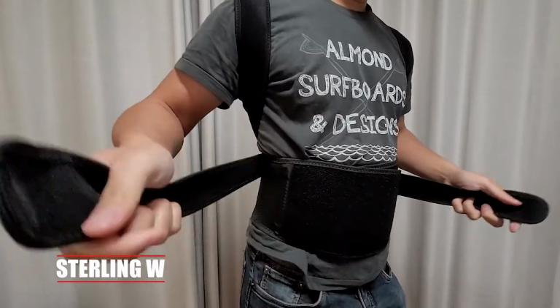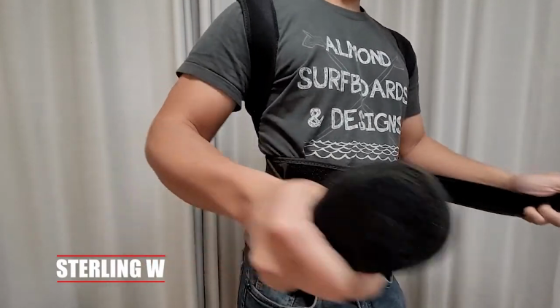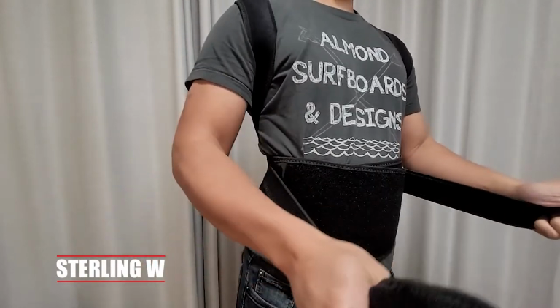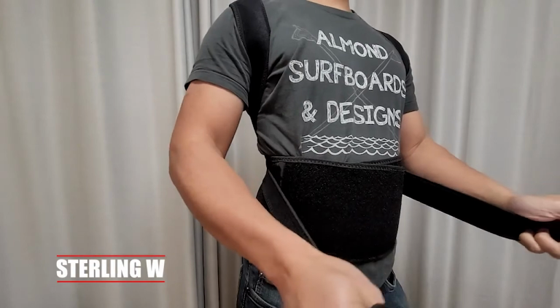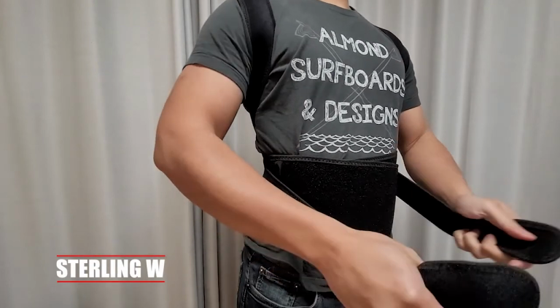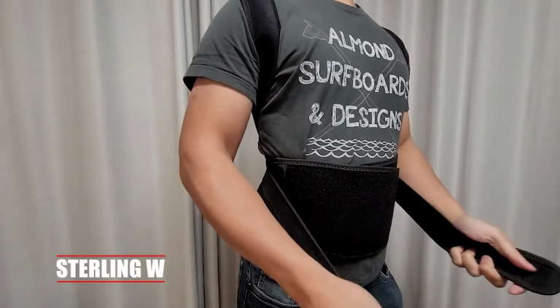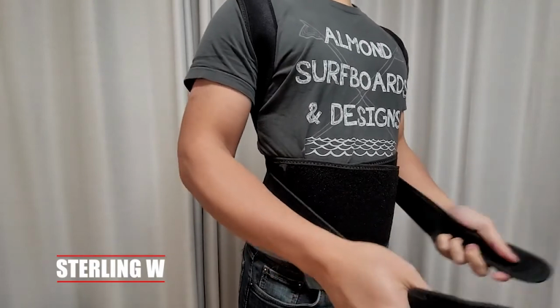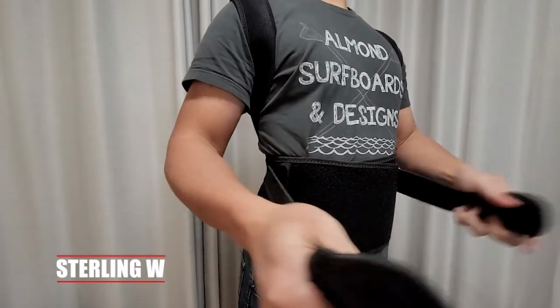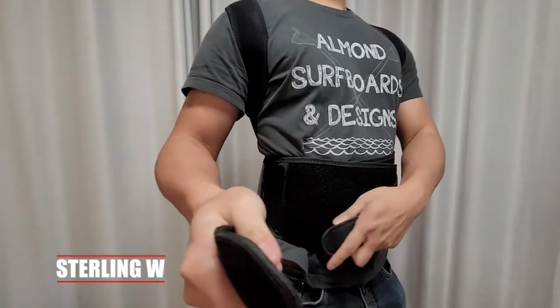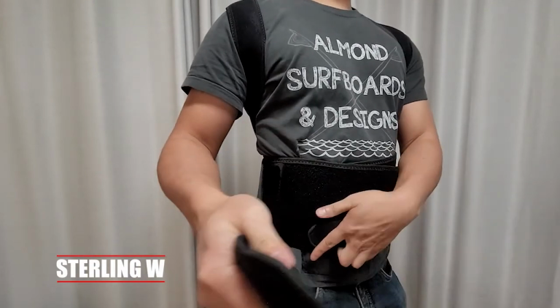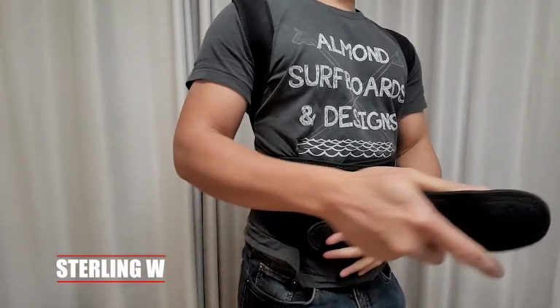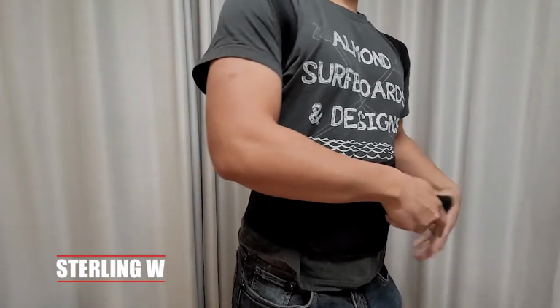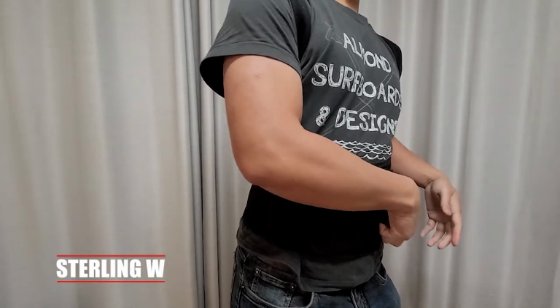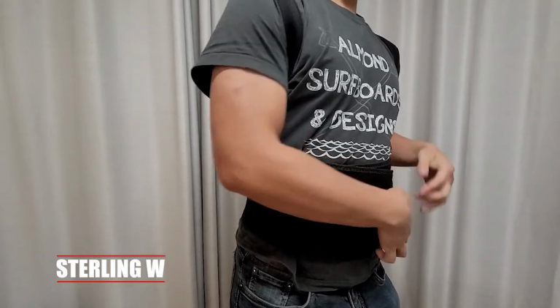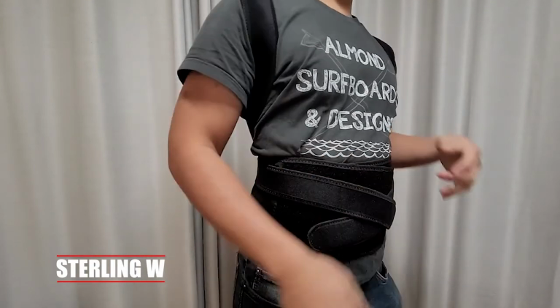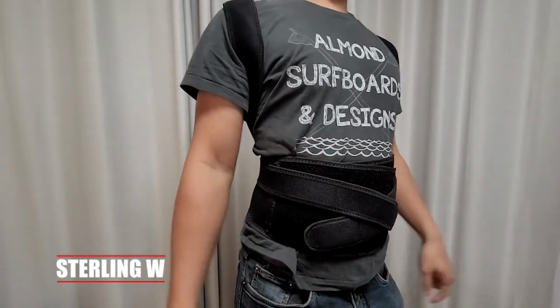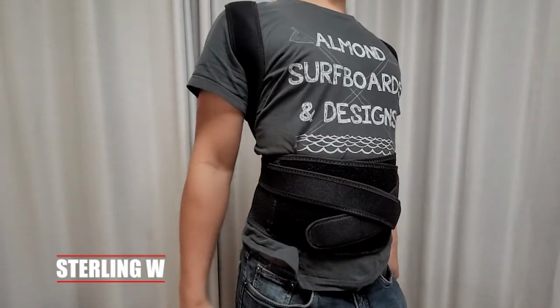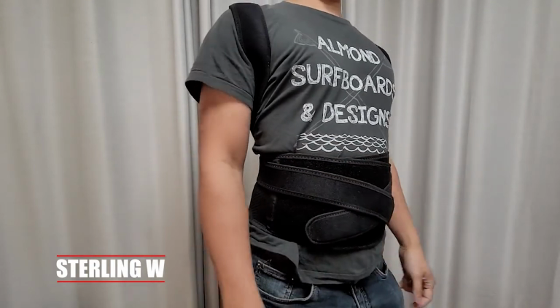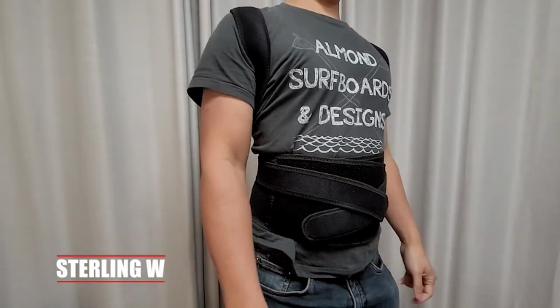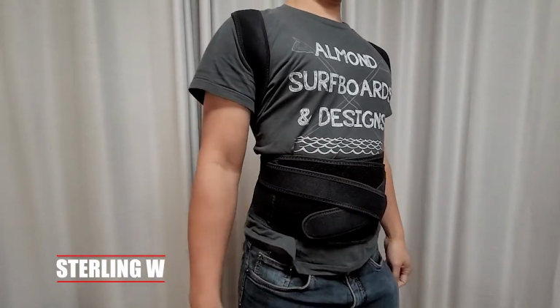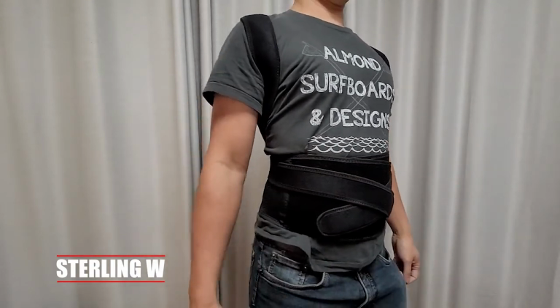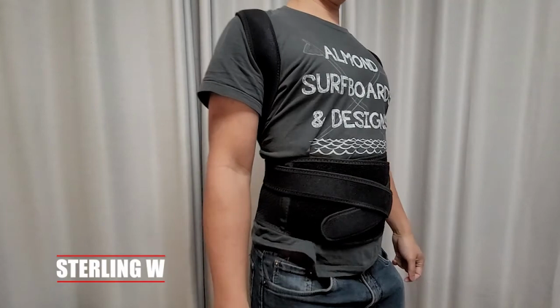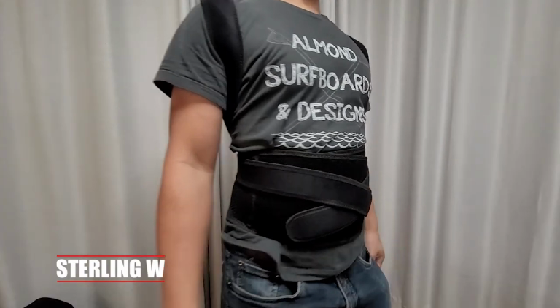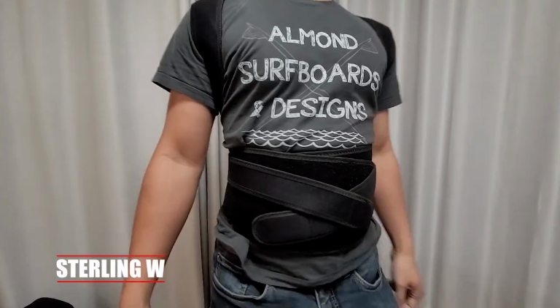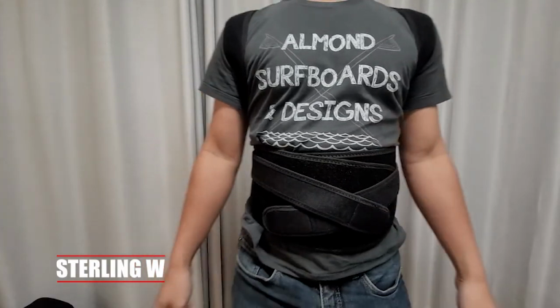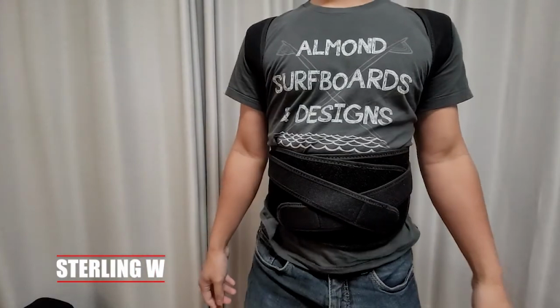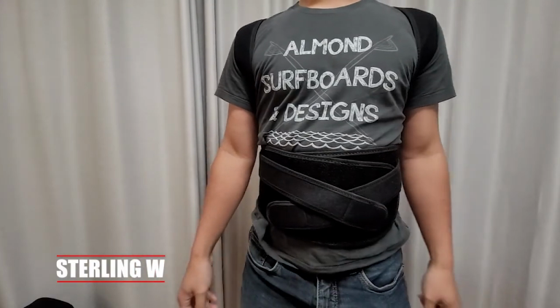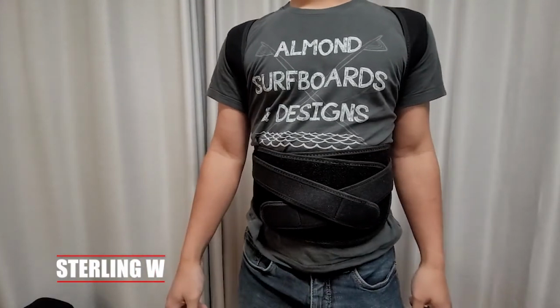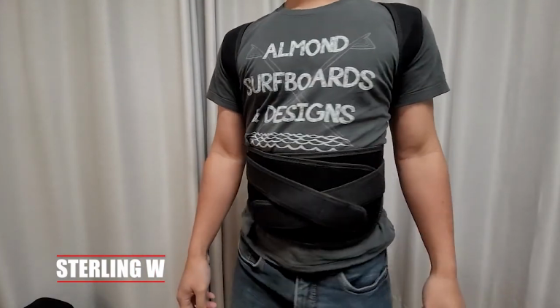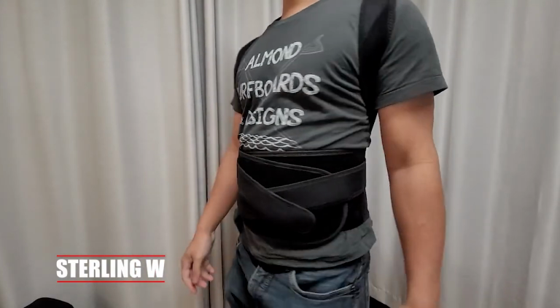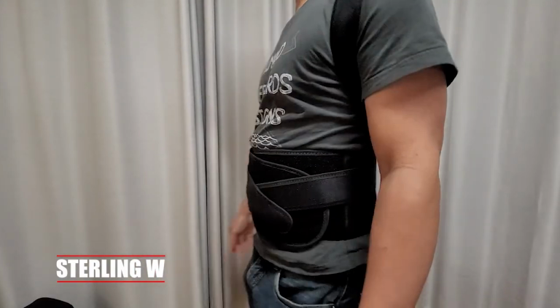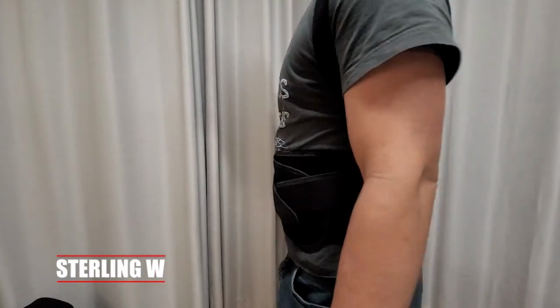You can adjust how much pressure you want on the shoulders to pull them back. Nice and taut is what I do. Basically try it out for yourself to find what works.